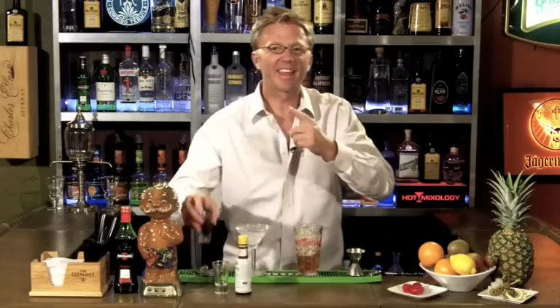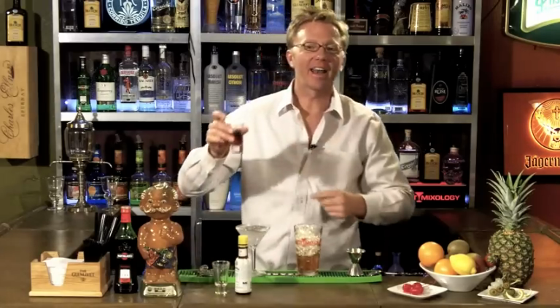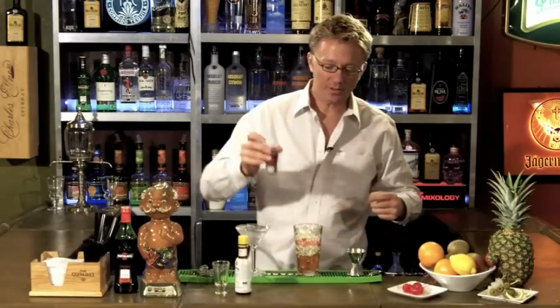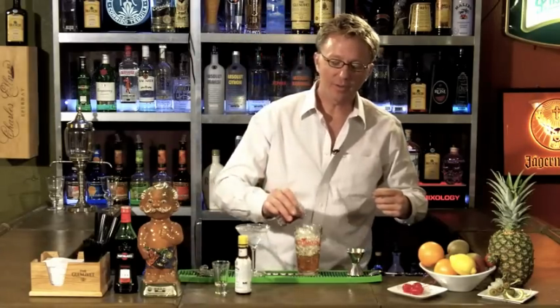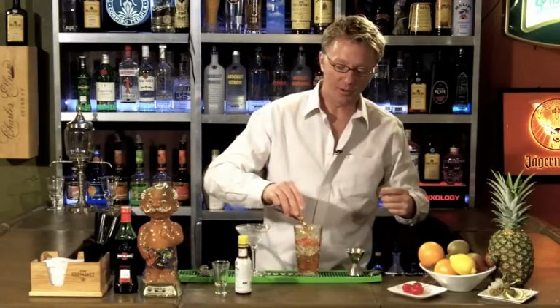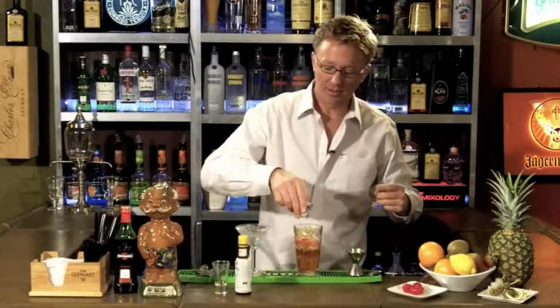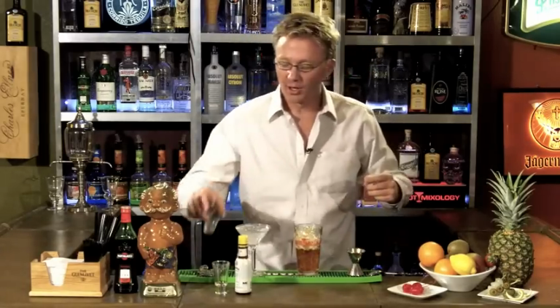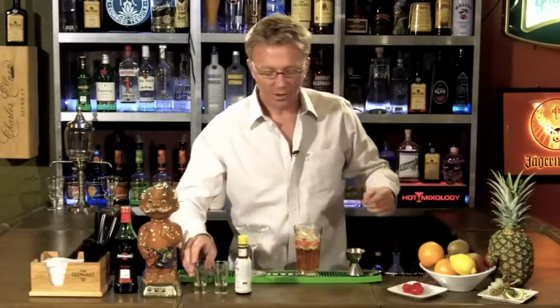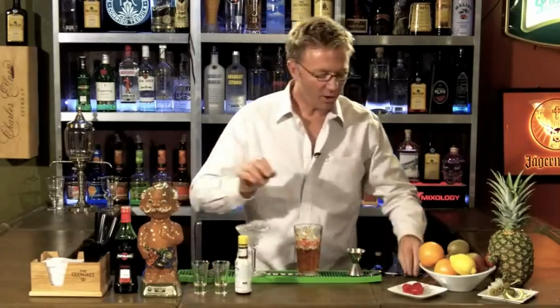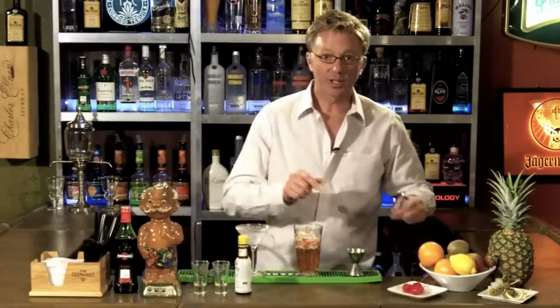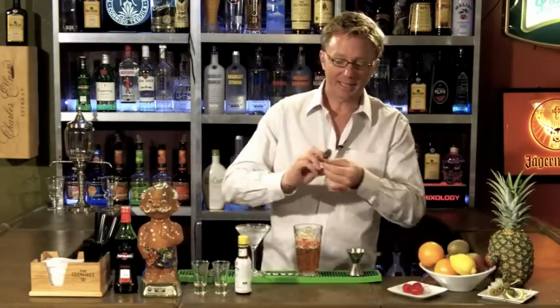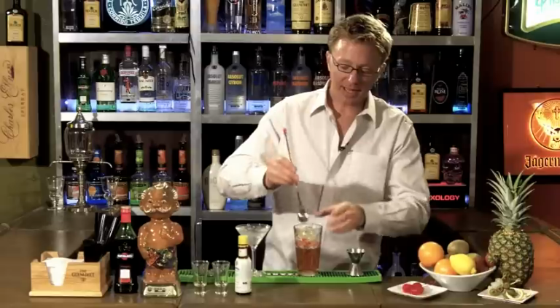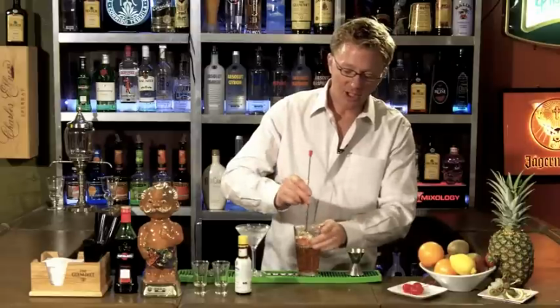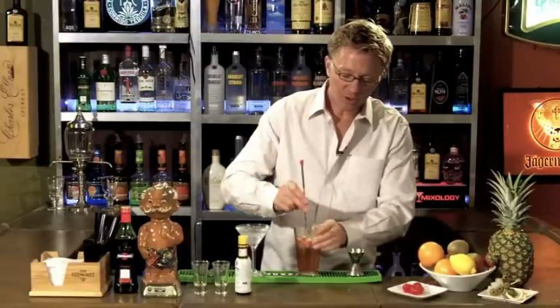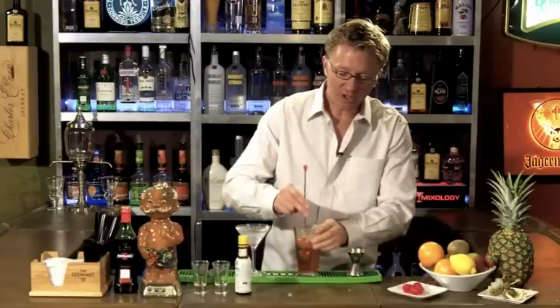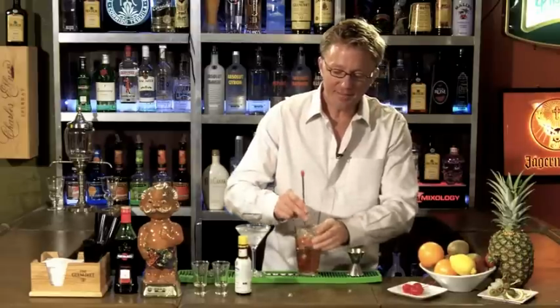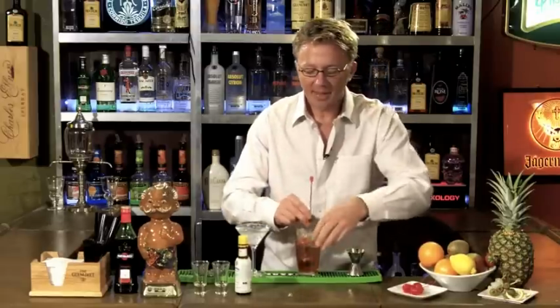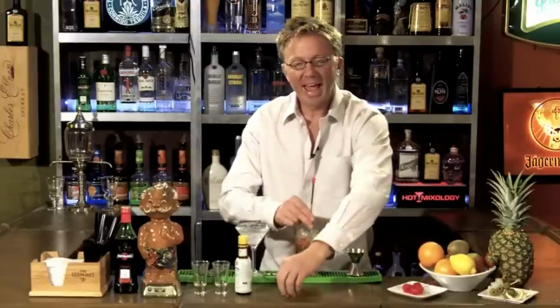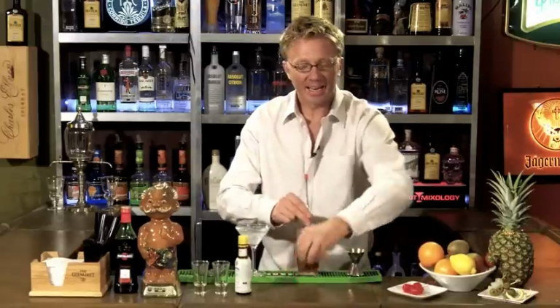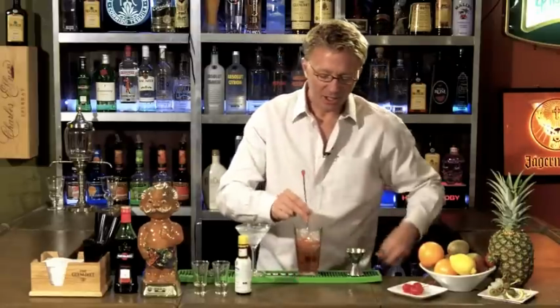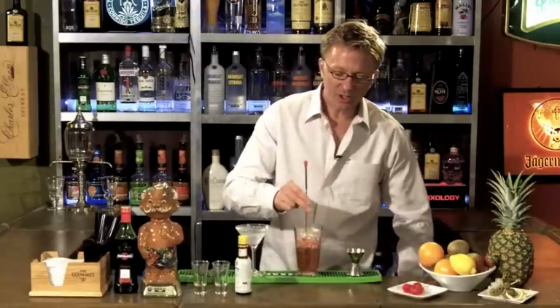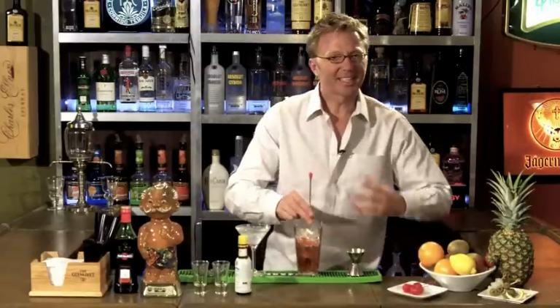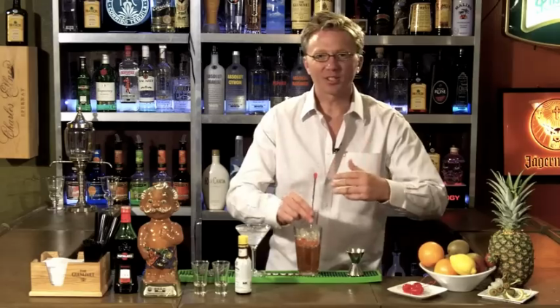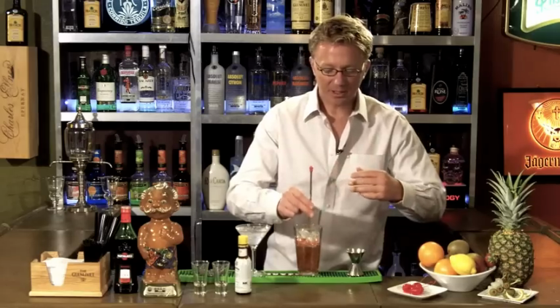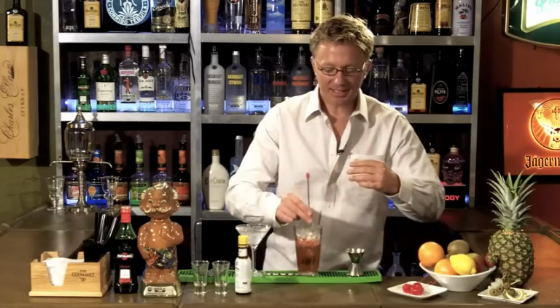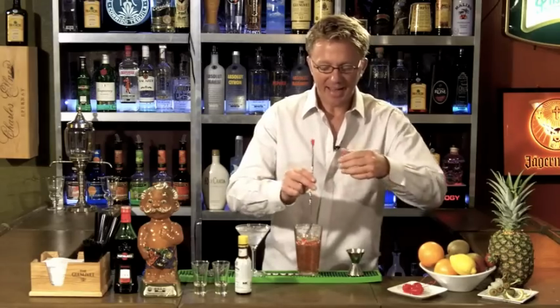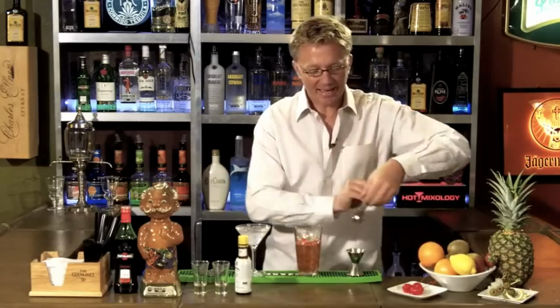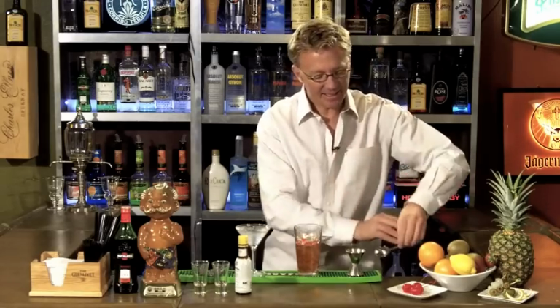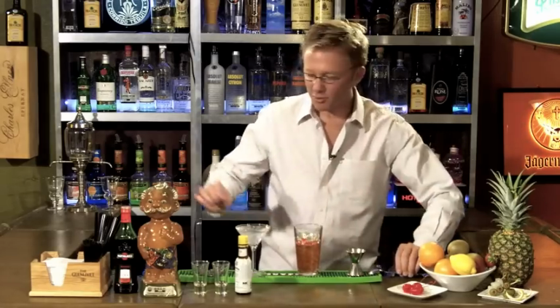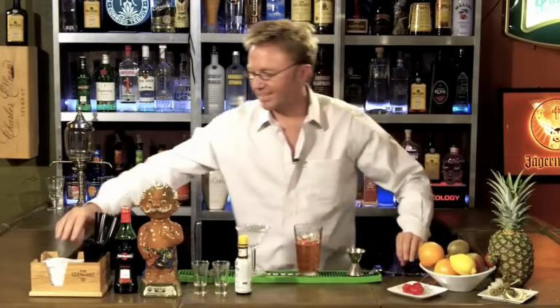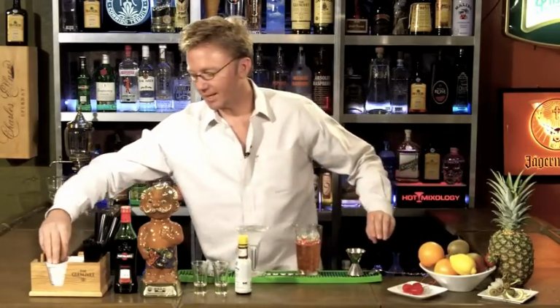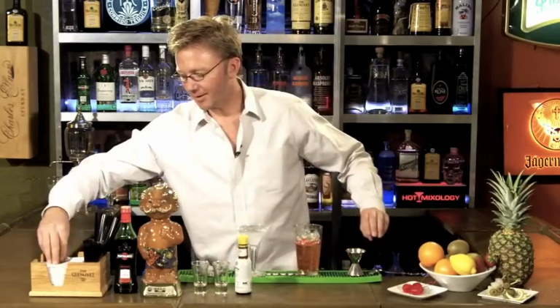And then an ounce of sweet vermouth. Once you have all those in your mixing glass with ice, just go ahead and stir it. You're stirring it because it's all spirits, basically, and it's going to stay pretty clear — it's not going to be cloudy.